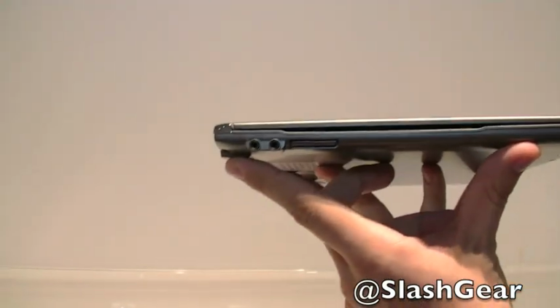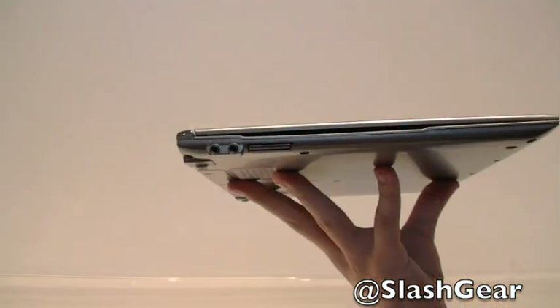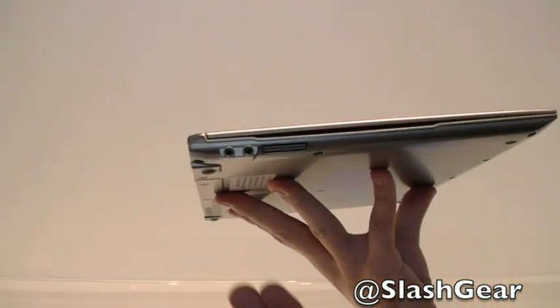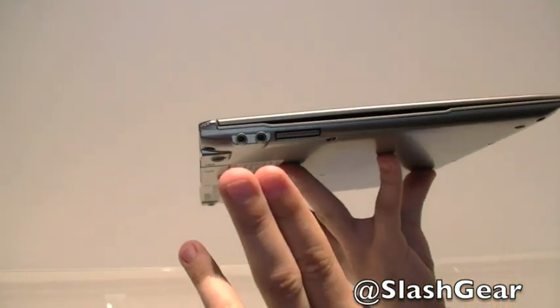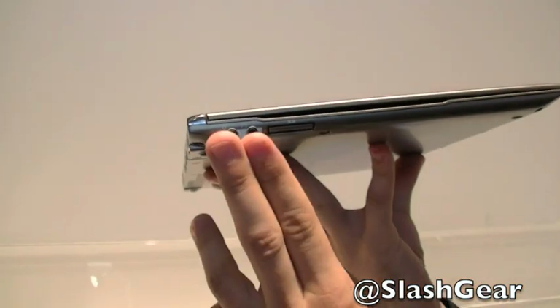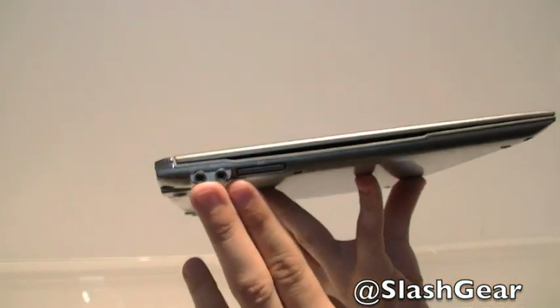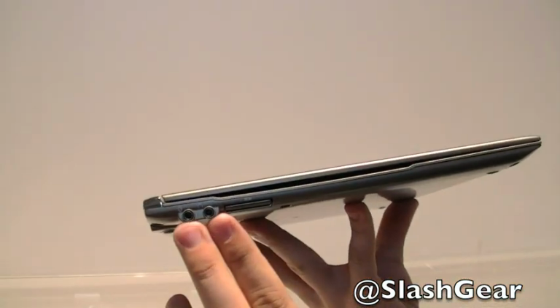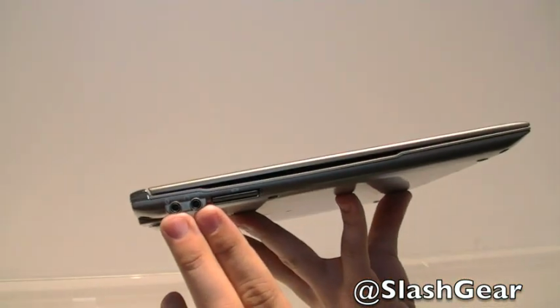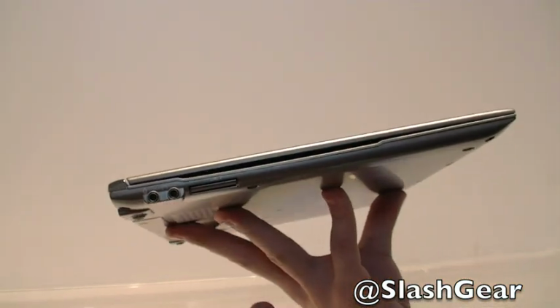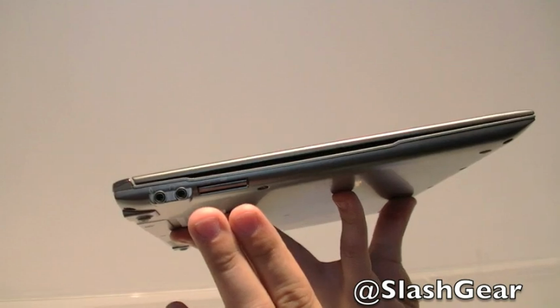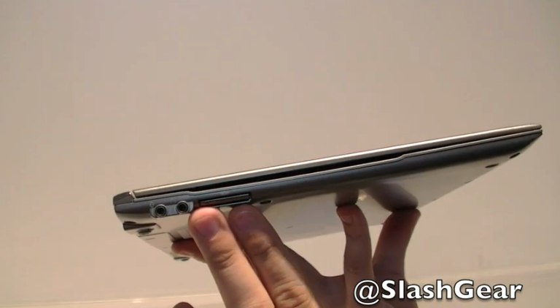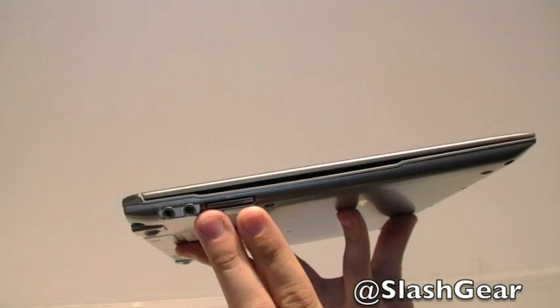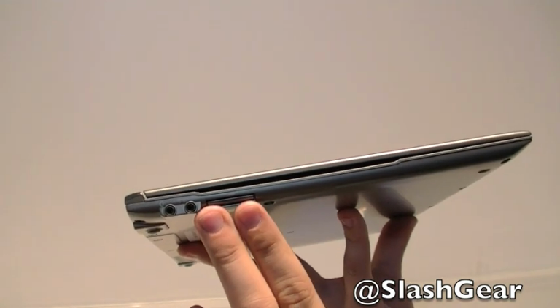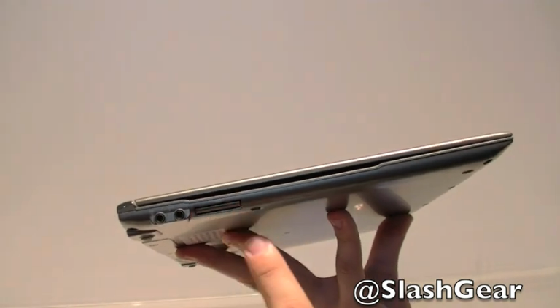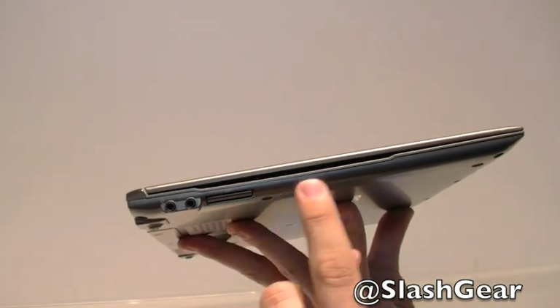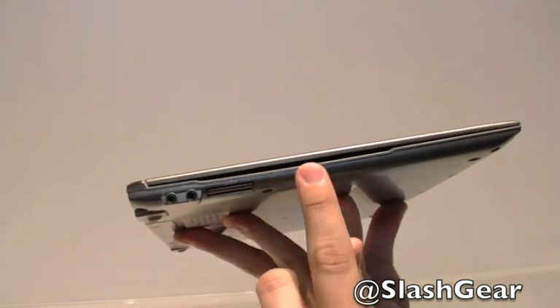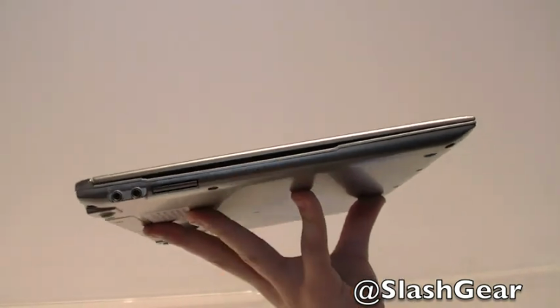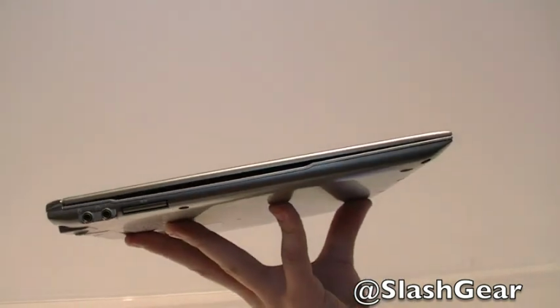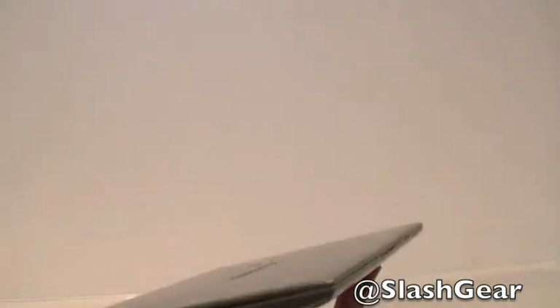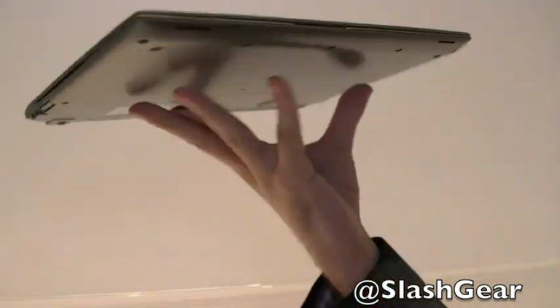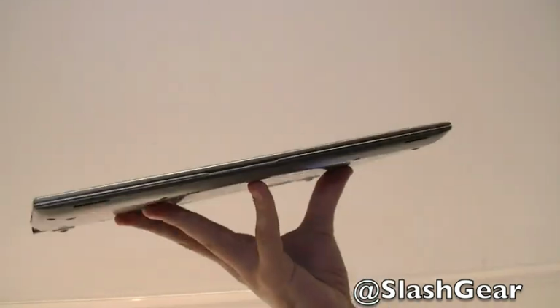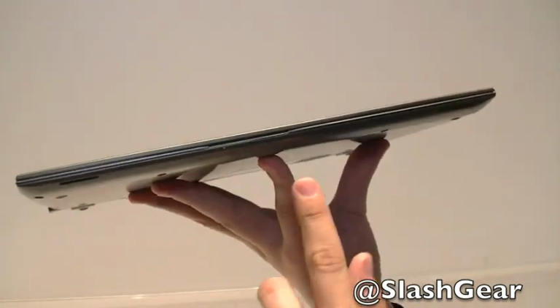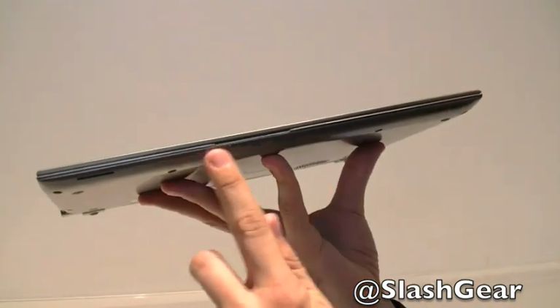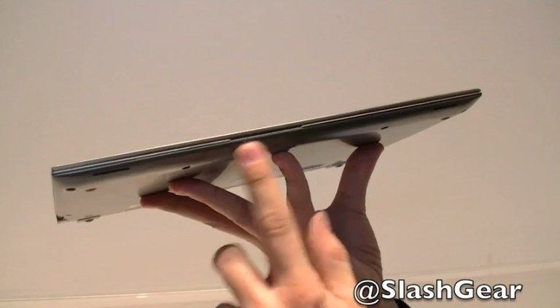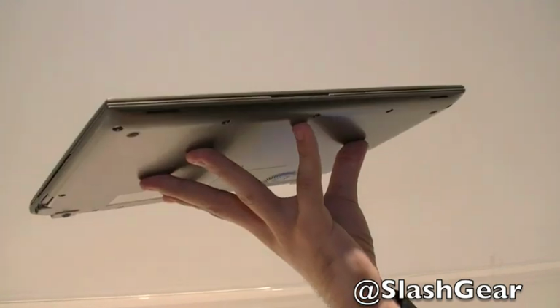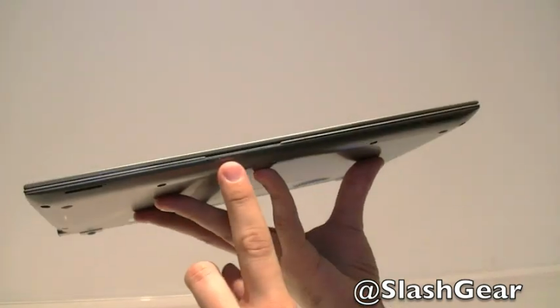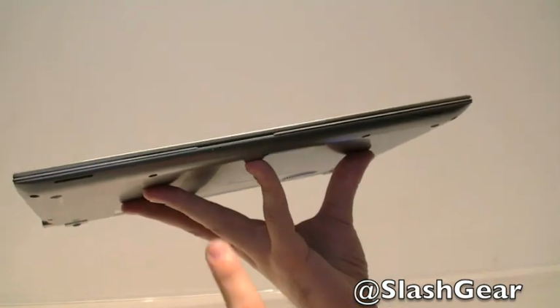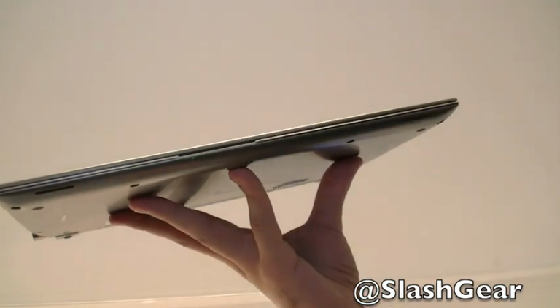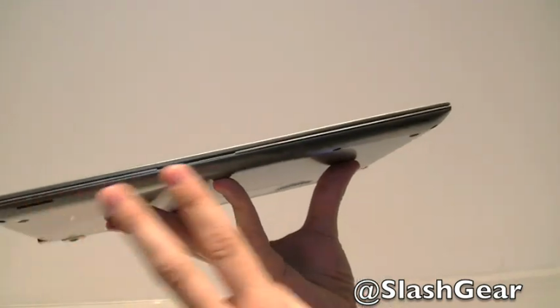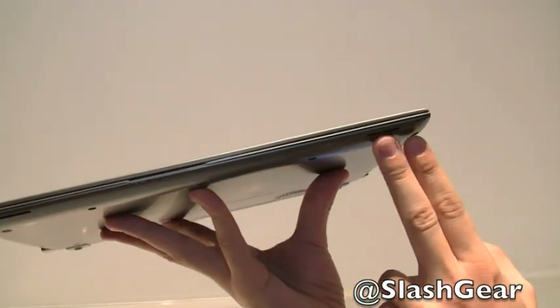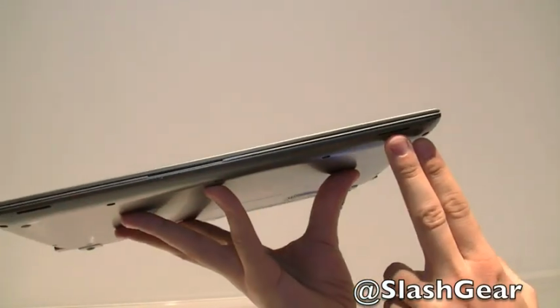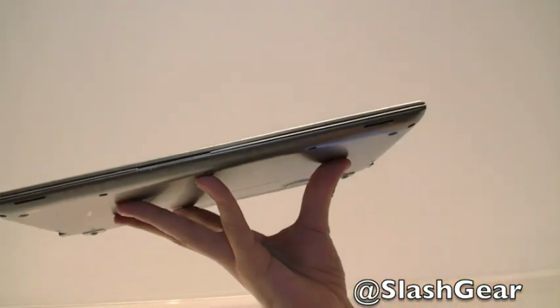On the left side we have the normal headphone and microphone connectors, a full-size SD card slot, and later on there will be a SIM card slot. In the front, next to the indicator light, when the laptop lid is closed and the laptop is running, there are stereo speakers on the outside.